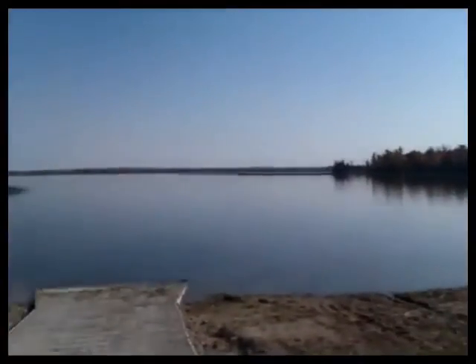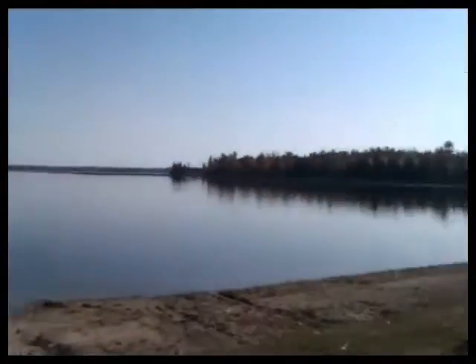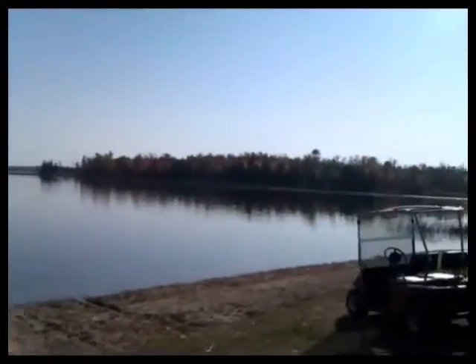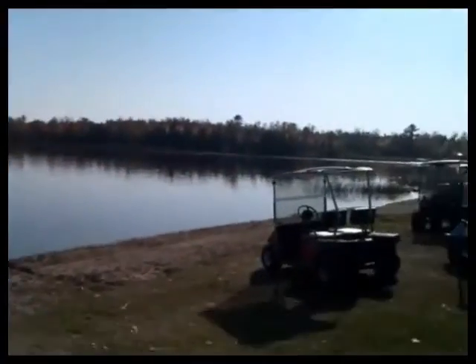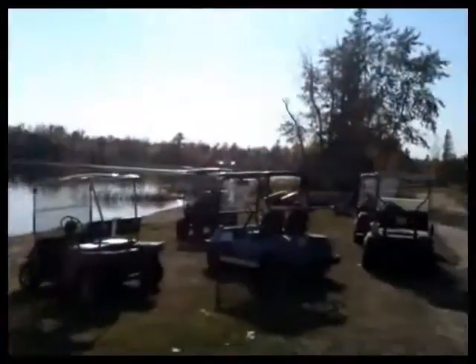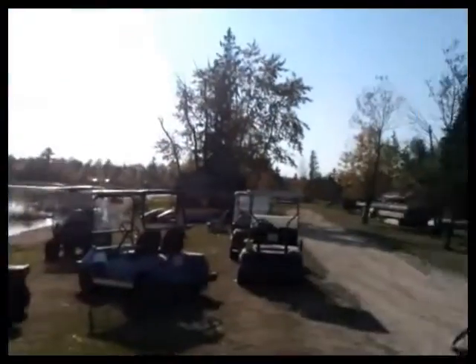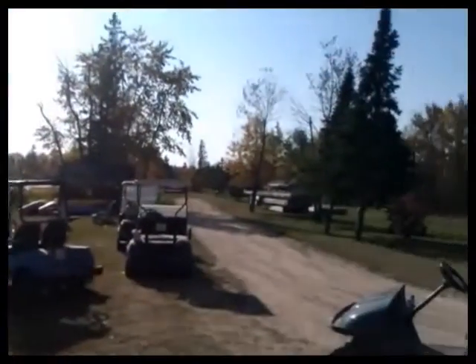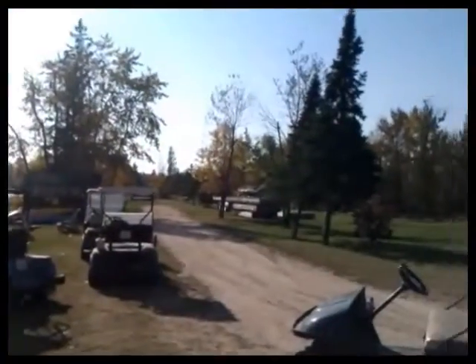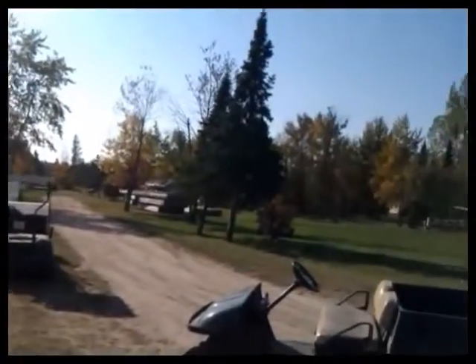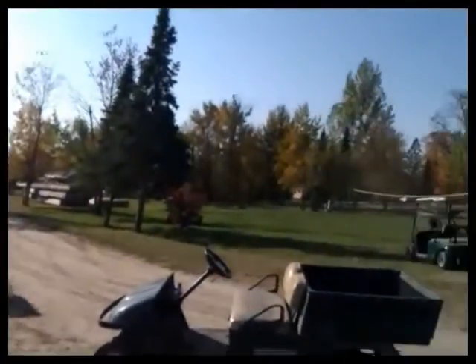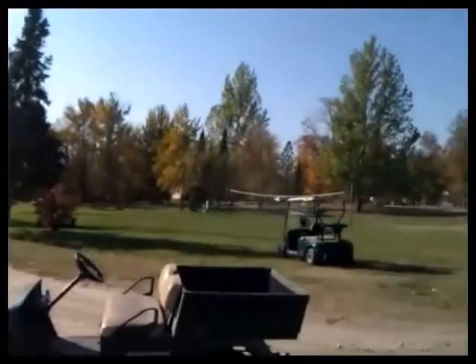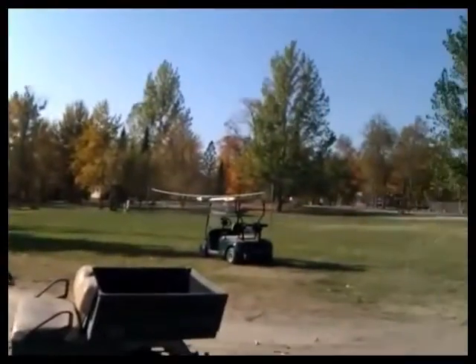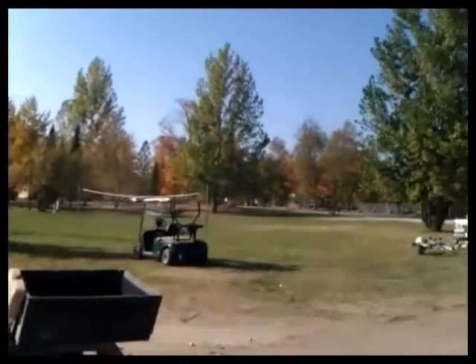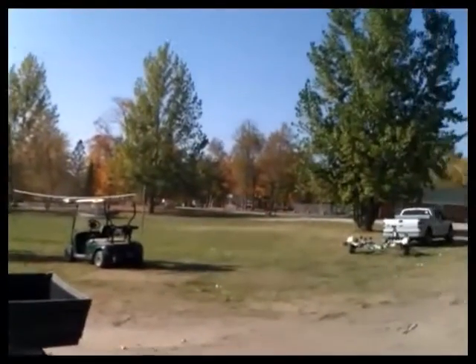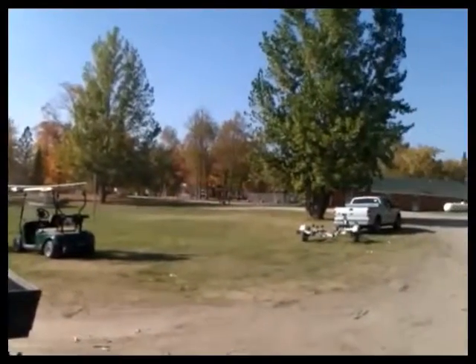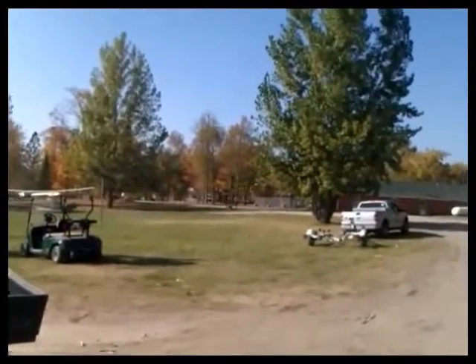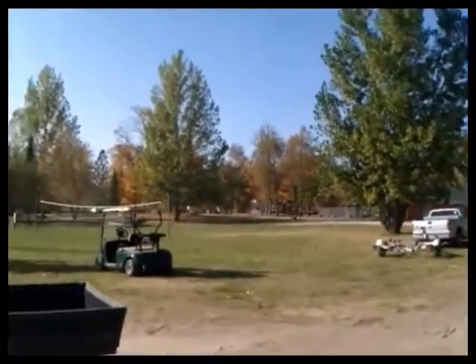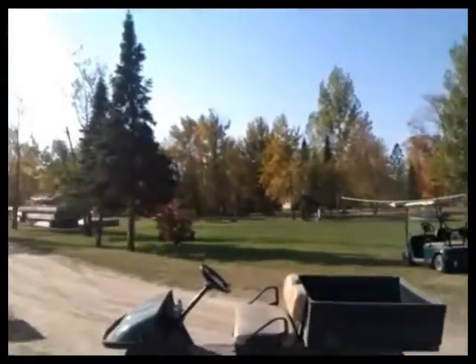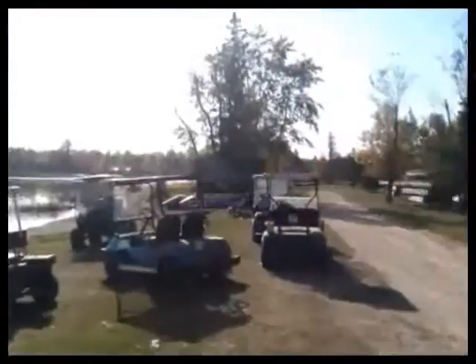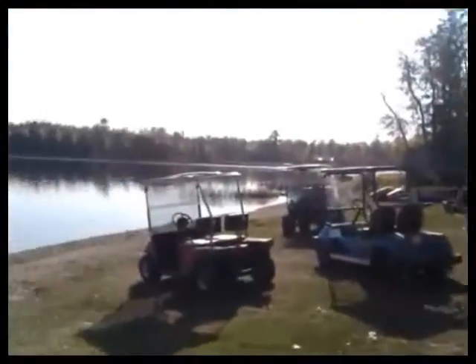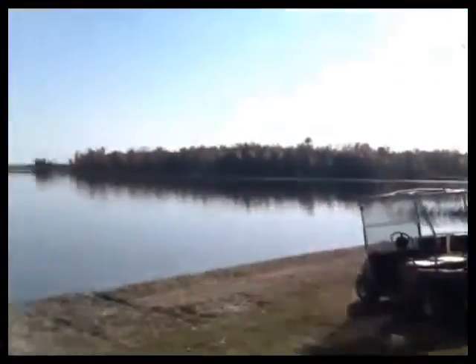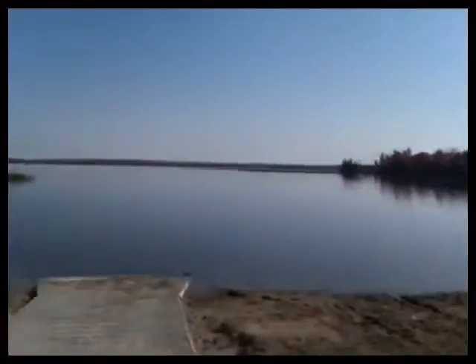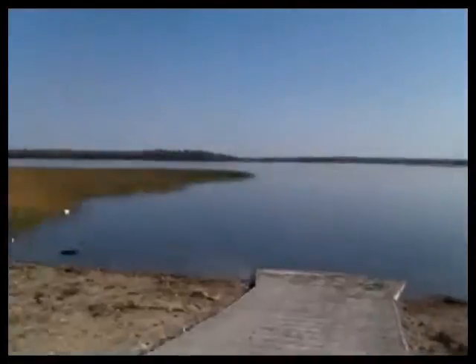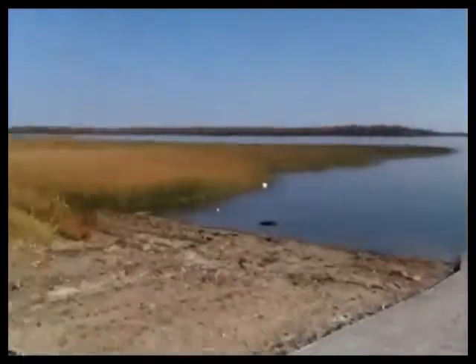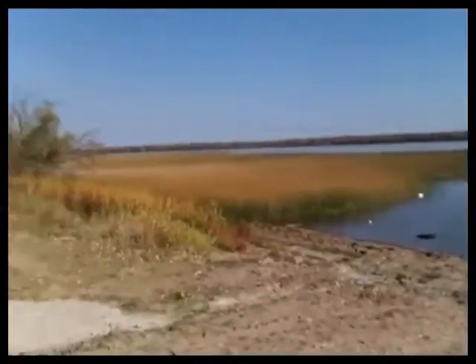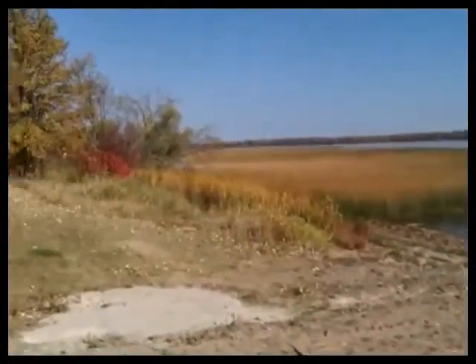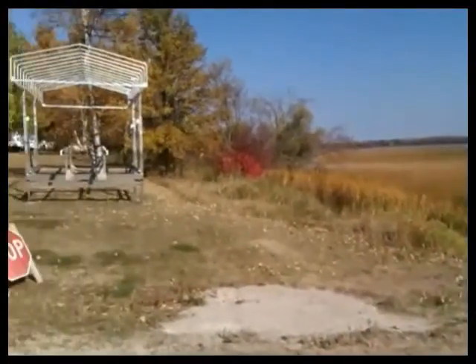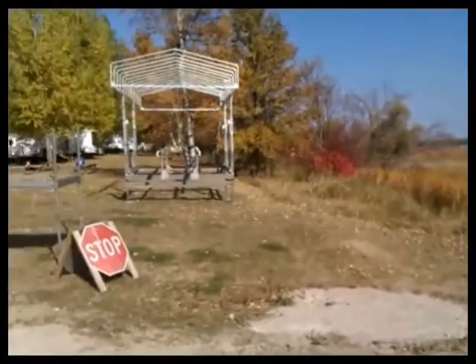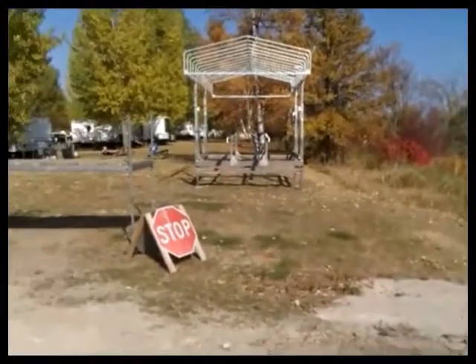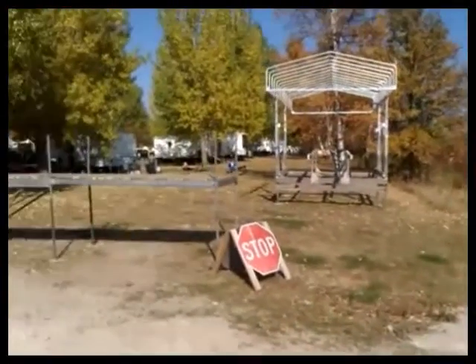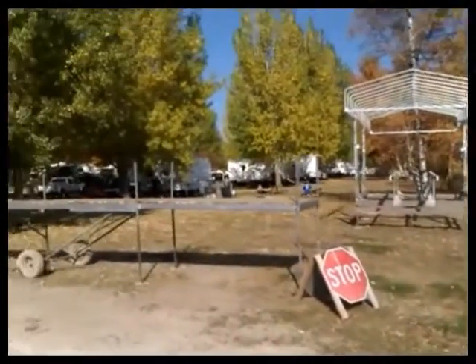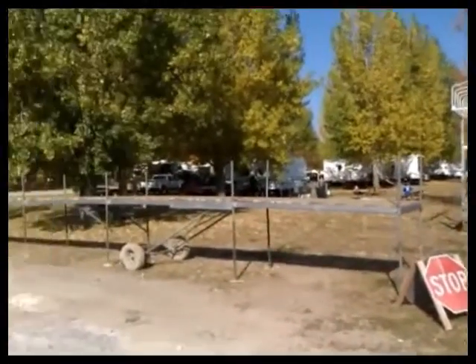Here is our actual boat ramp. This fall we had to put in a brand new boat ramp, so our boat ramp is new as of this fall. You can see our lake — it is actually quite low right now at the present time, about a foot and a half down.